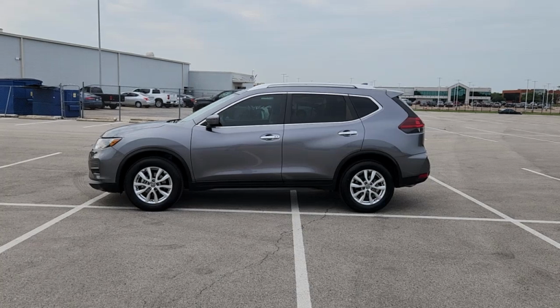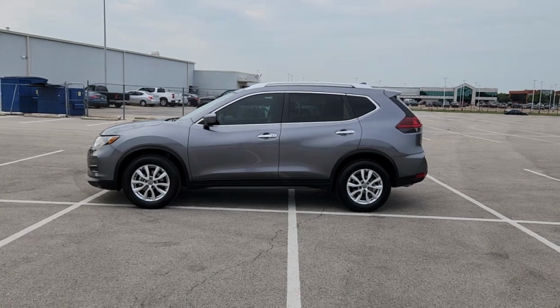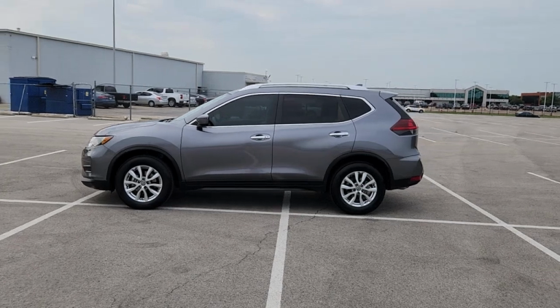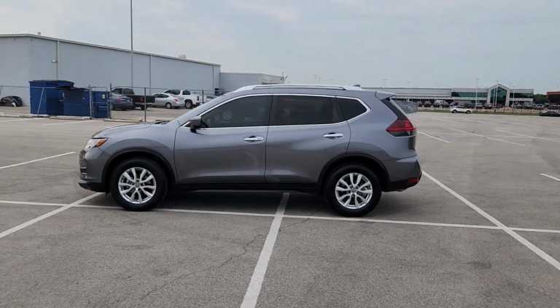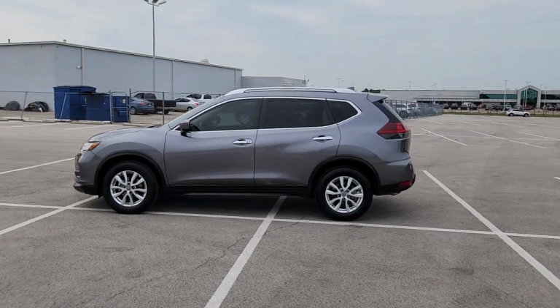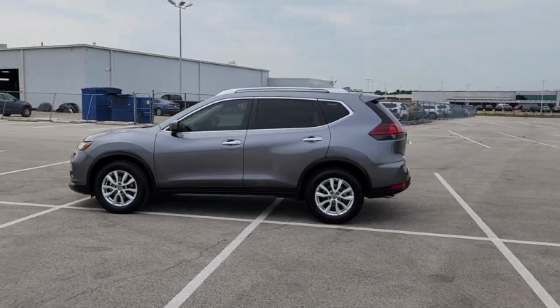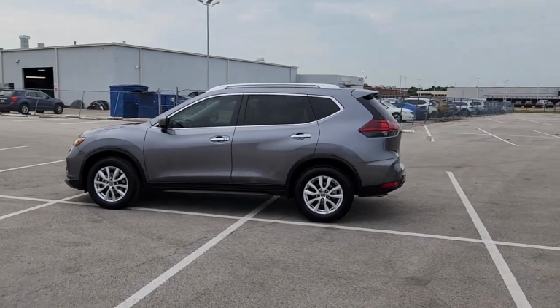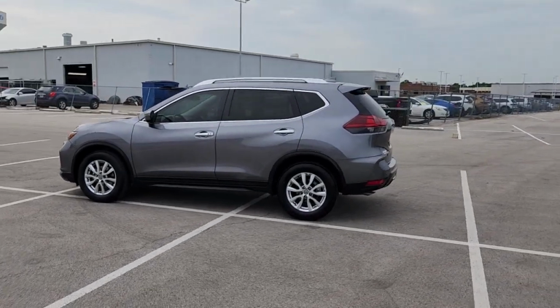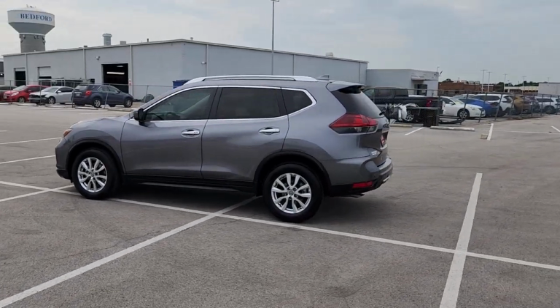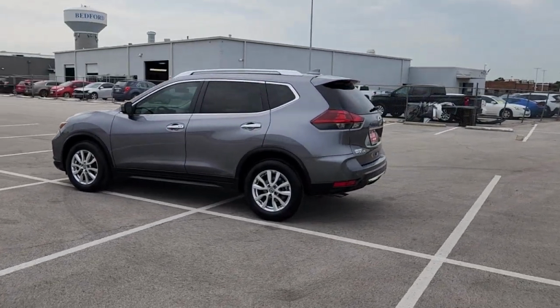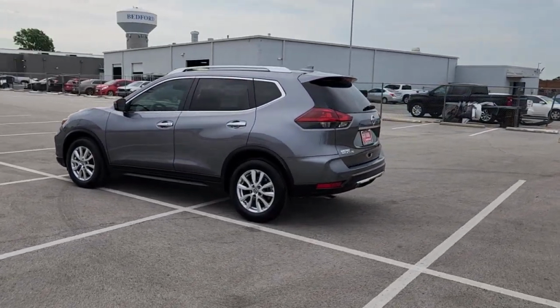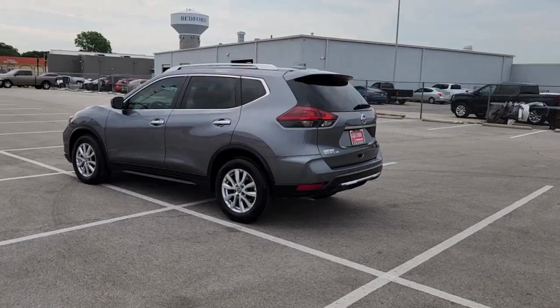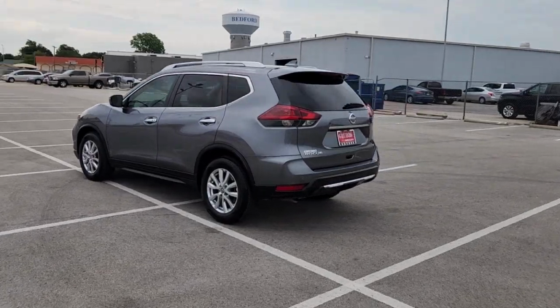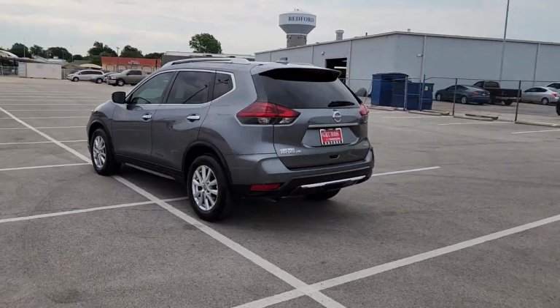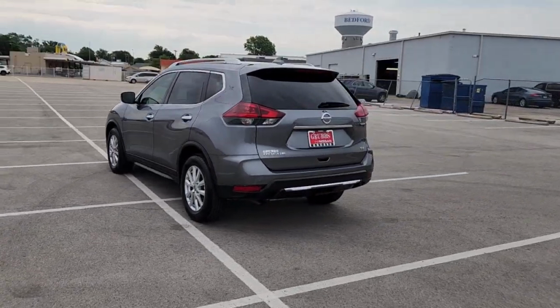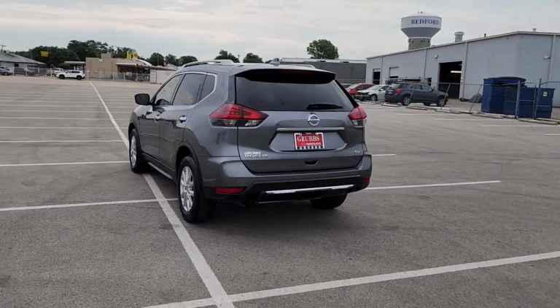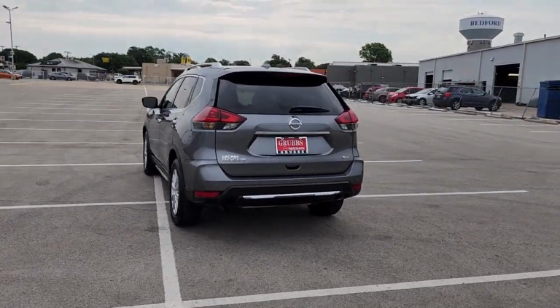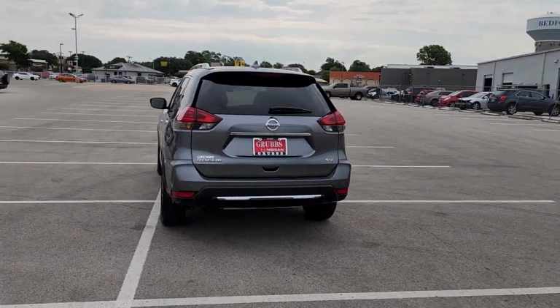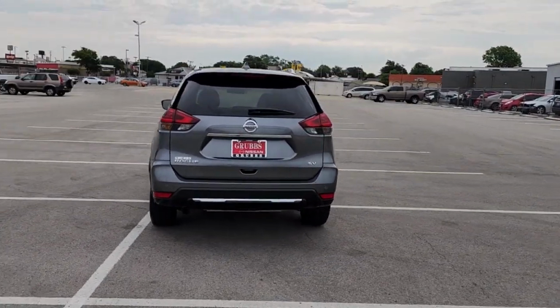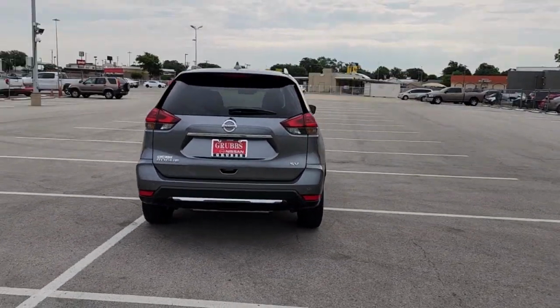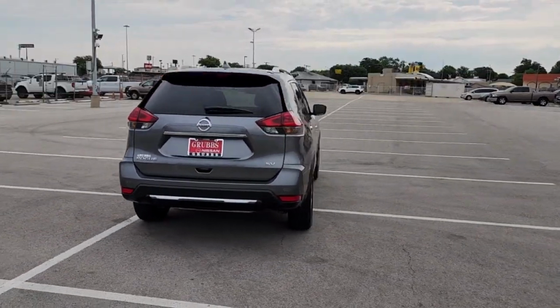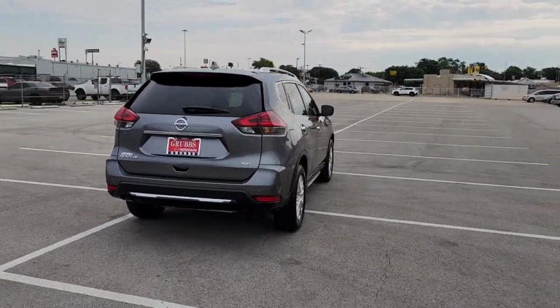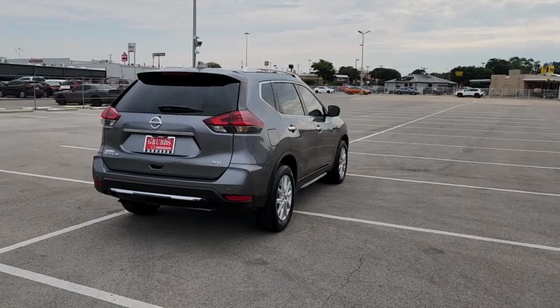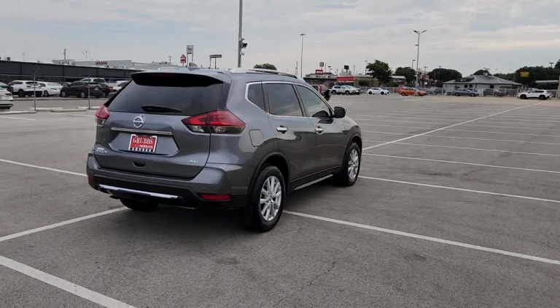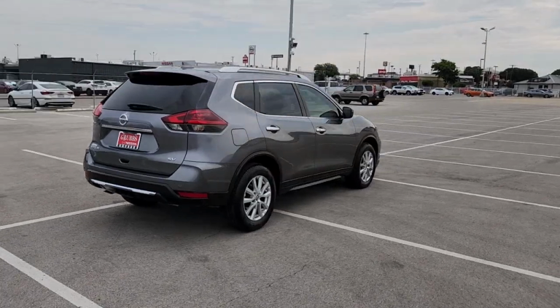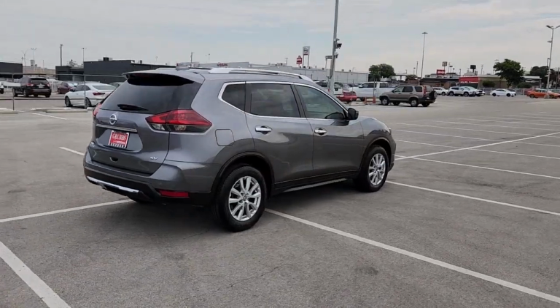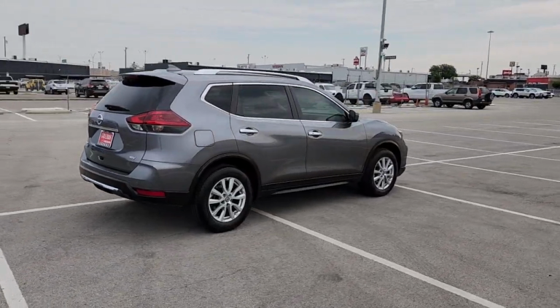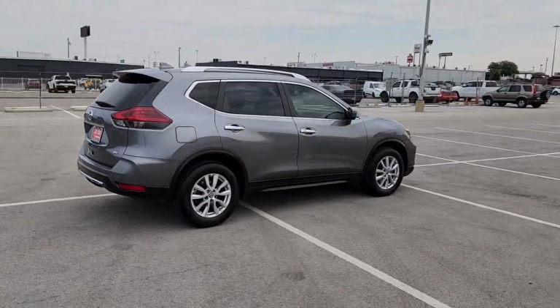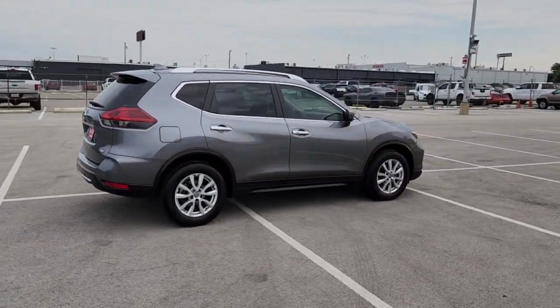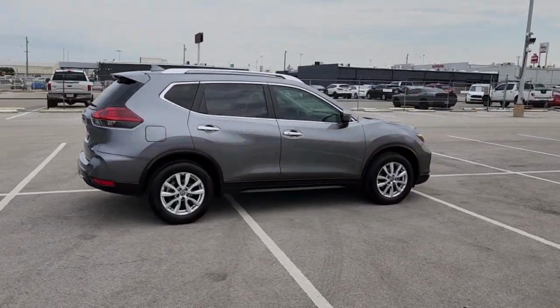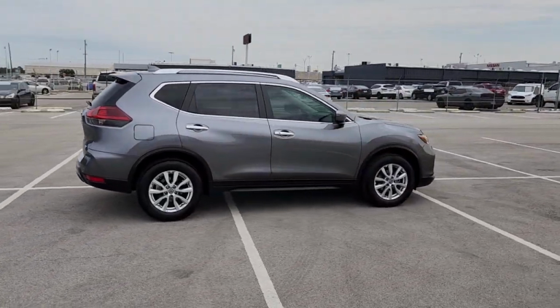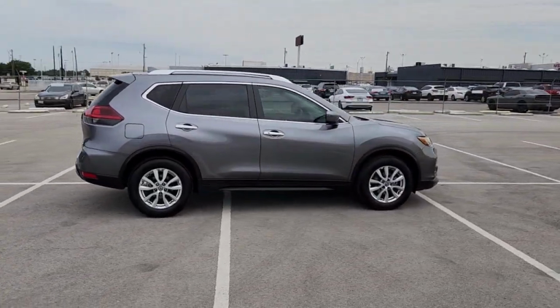This could be the car for you. The 2020 Nissan Rogue. With less than 10,000 miles on the odometer, this vehicle provides excellent value. This feature-rich Rogue adds confidence and convenience to everyday life.